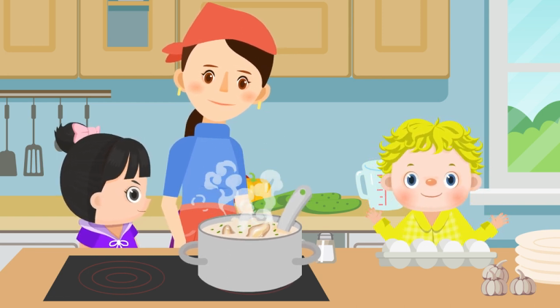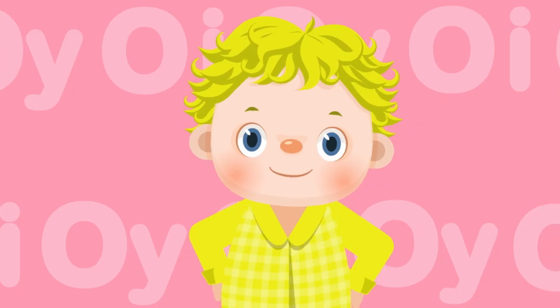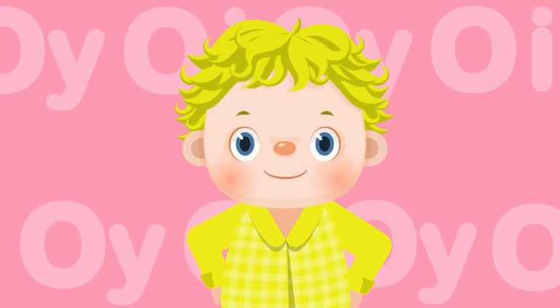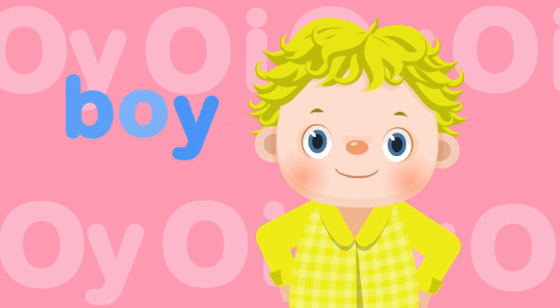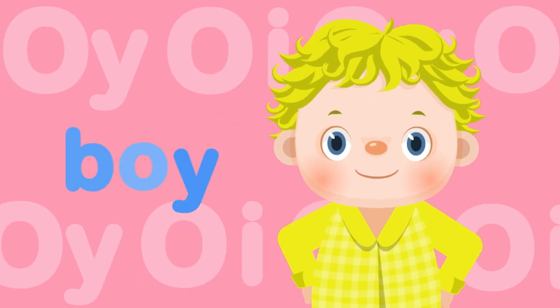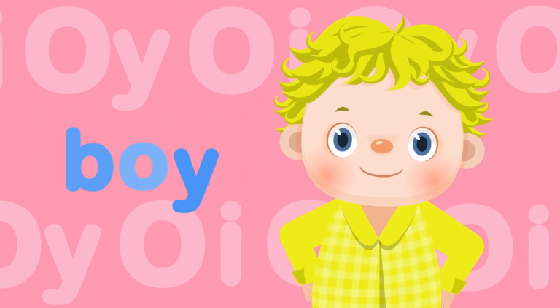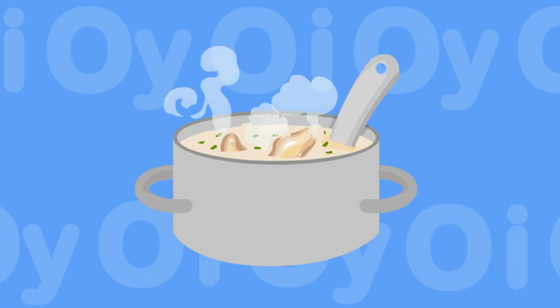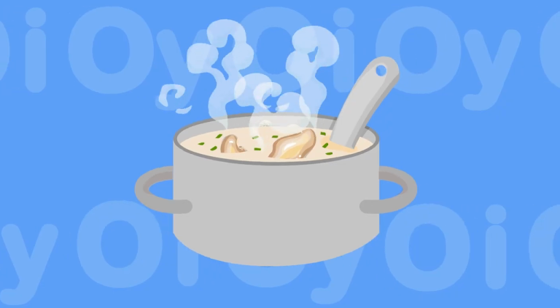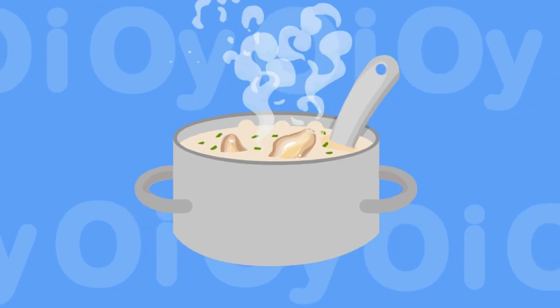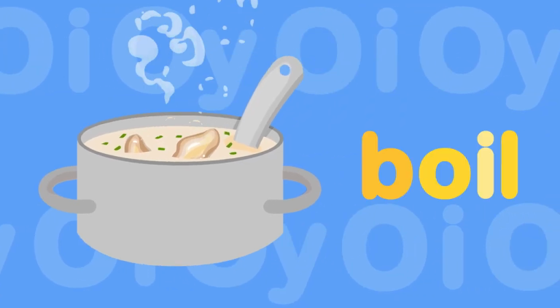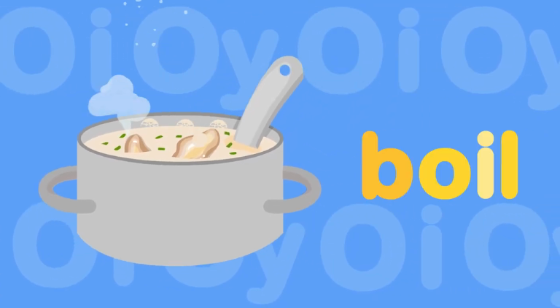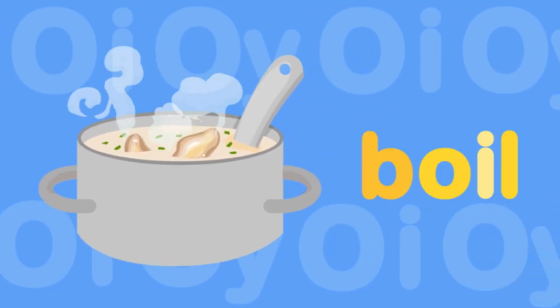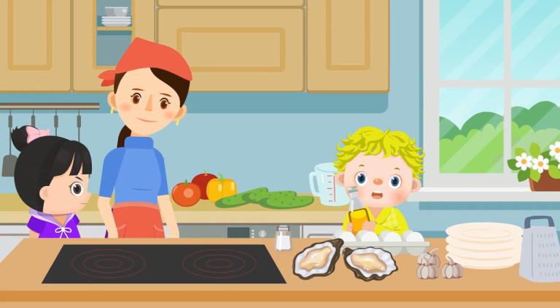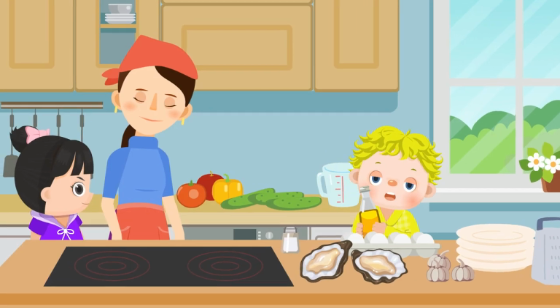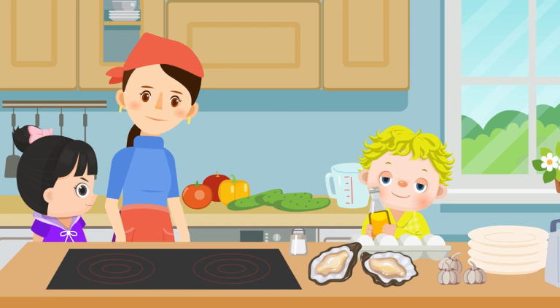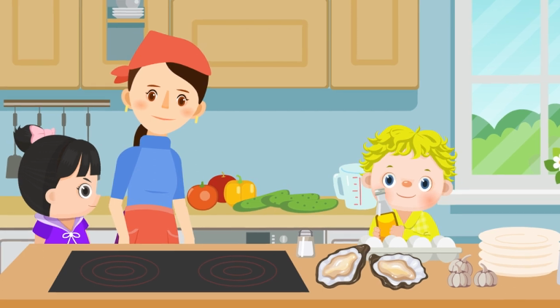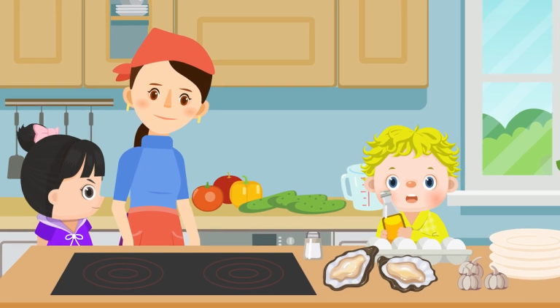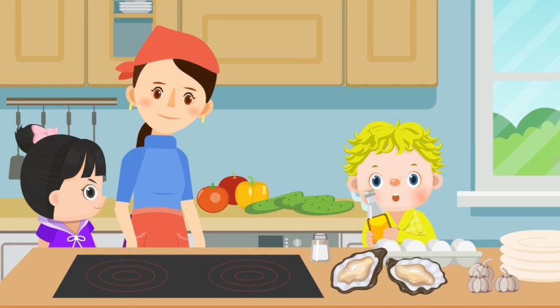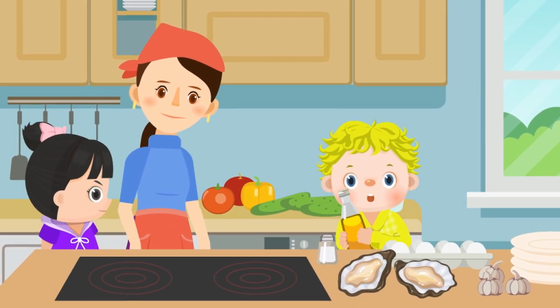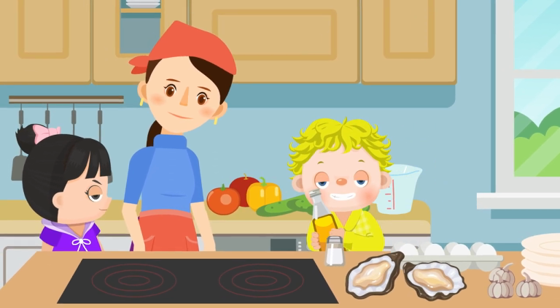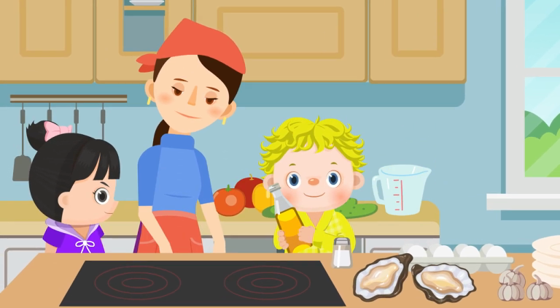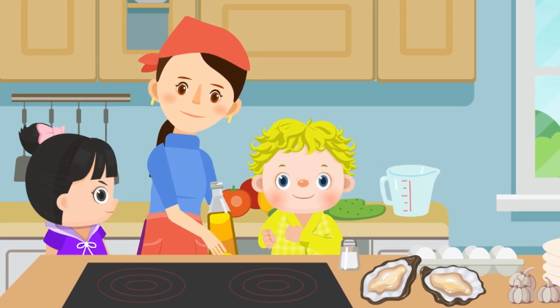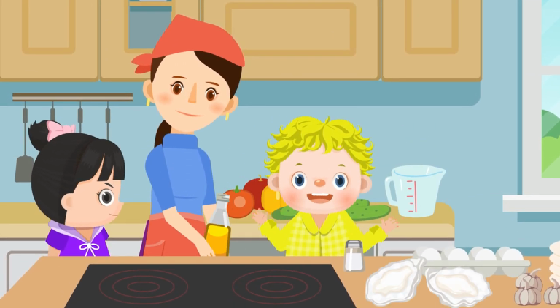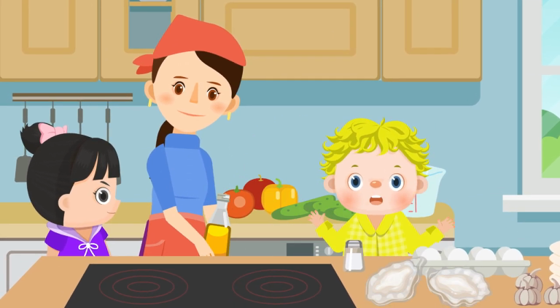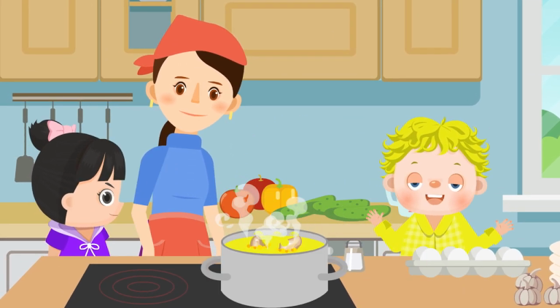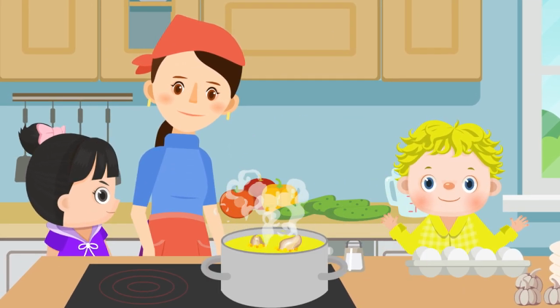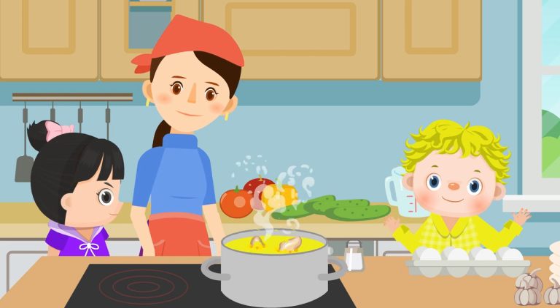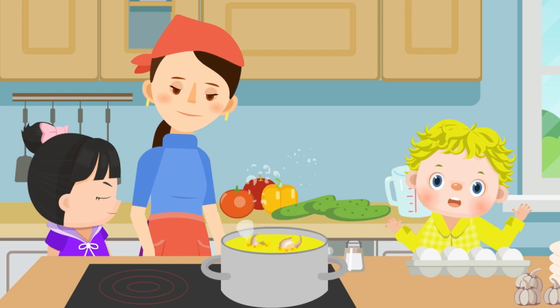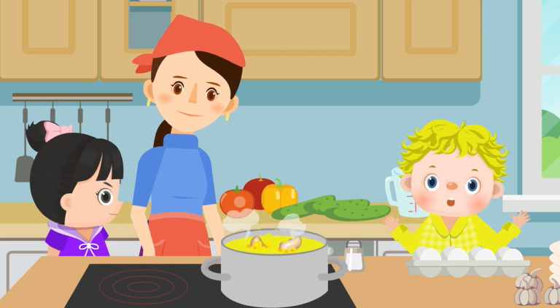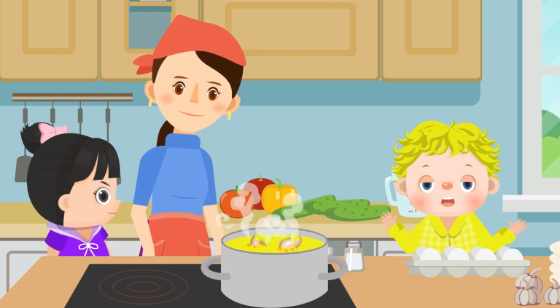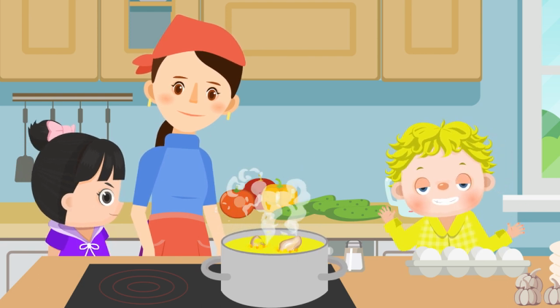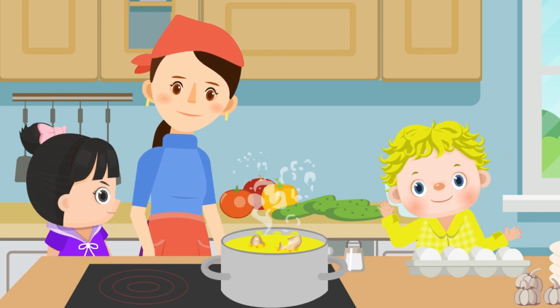Oi-oi, boy! O-I-O-Y. He brought oil to his mom. His mom fried oysters with the oil.